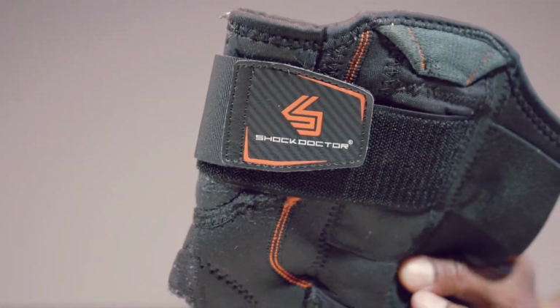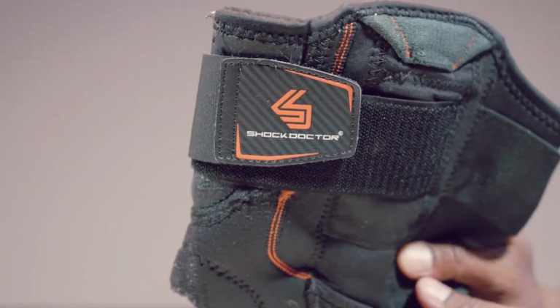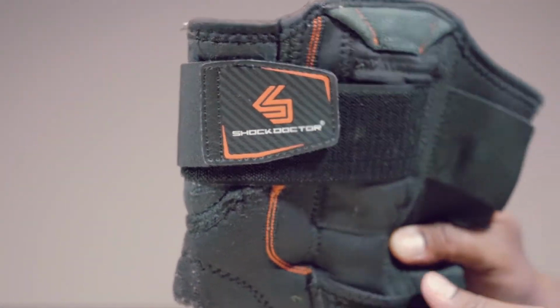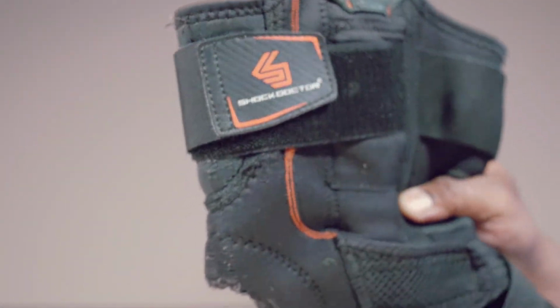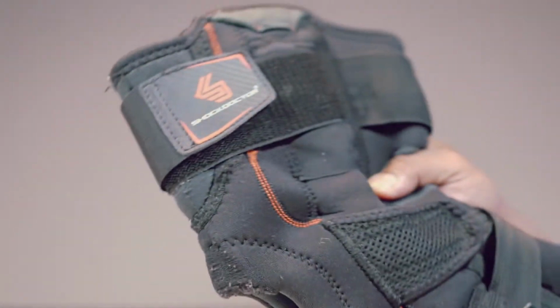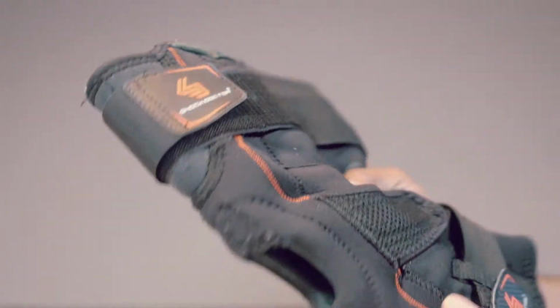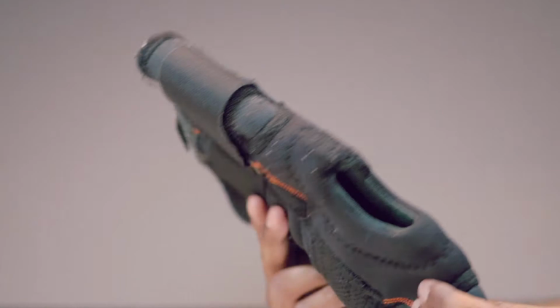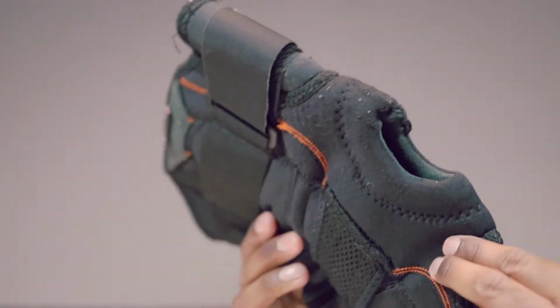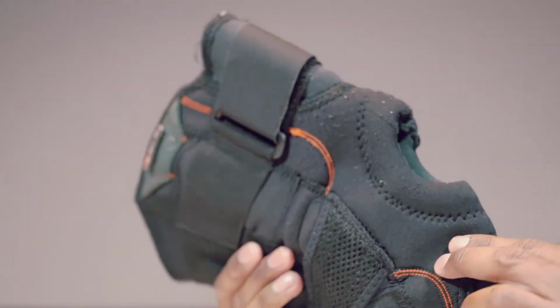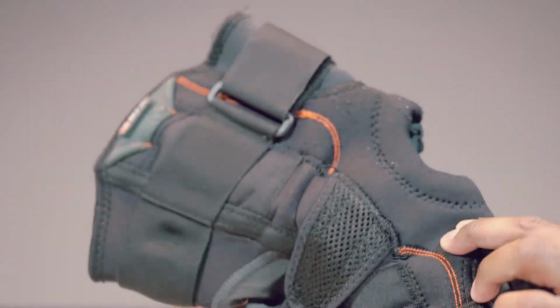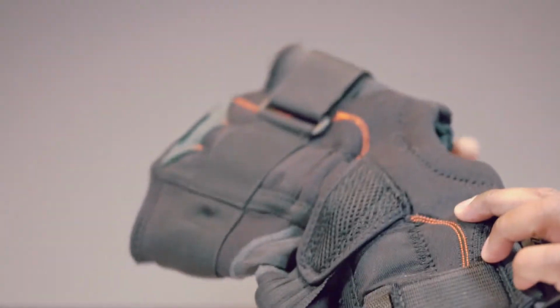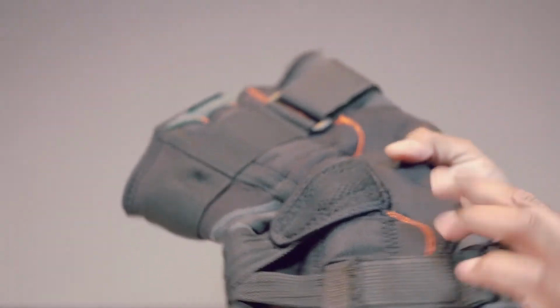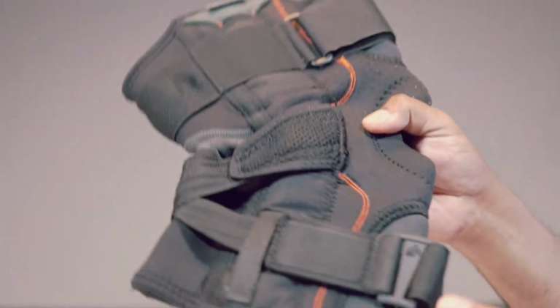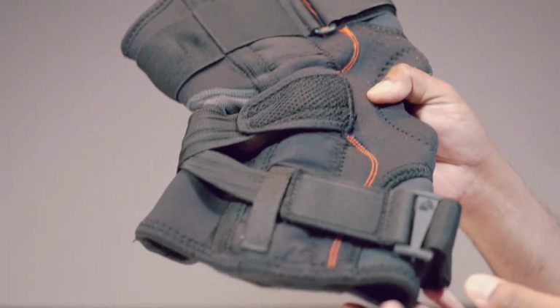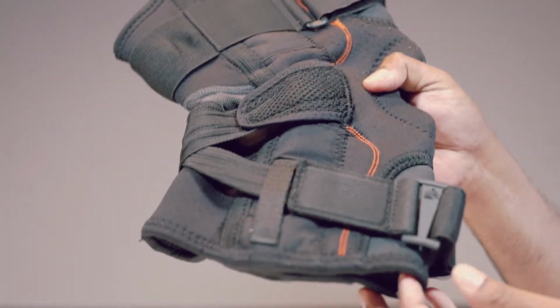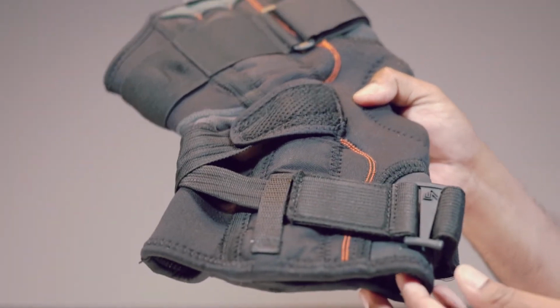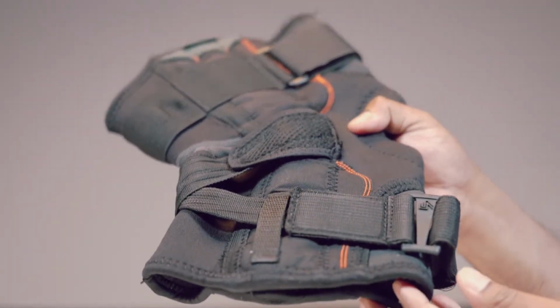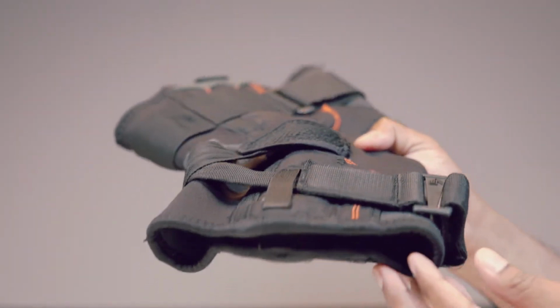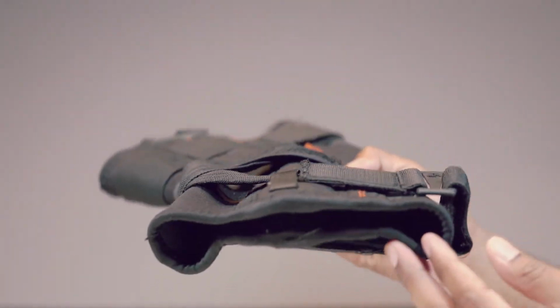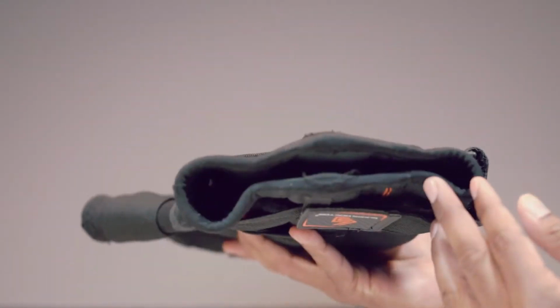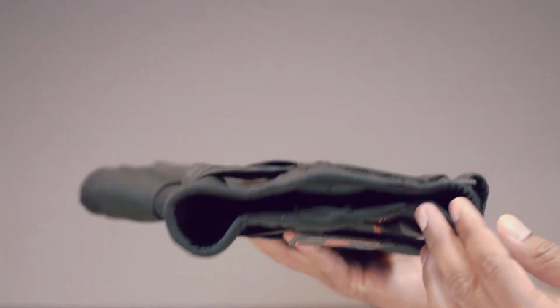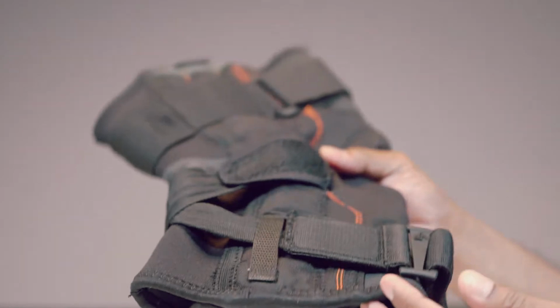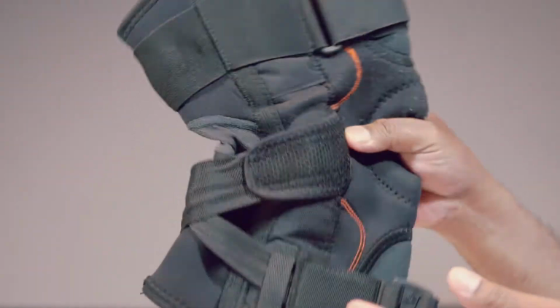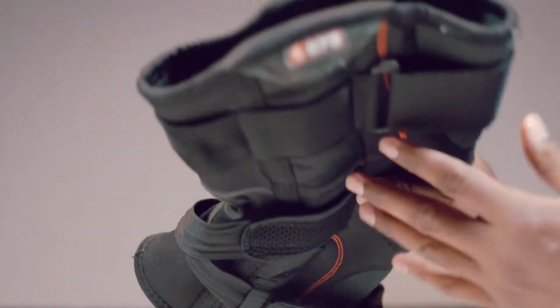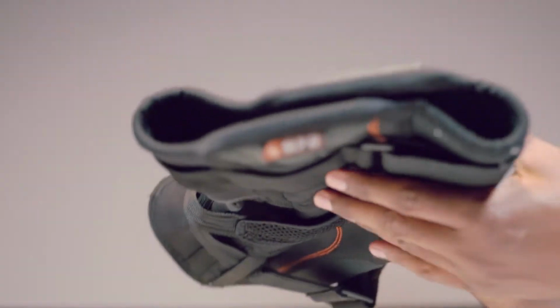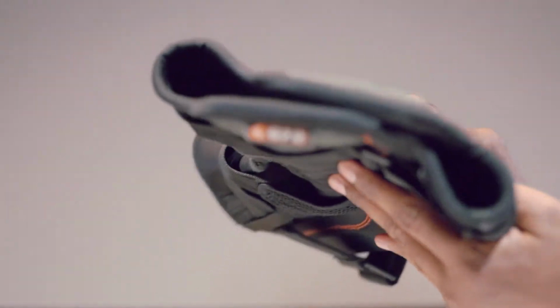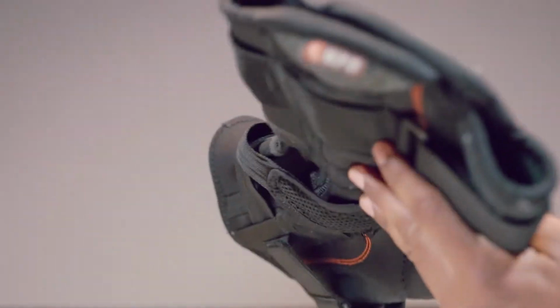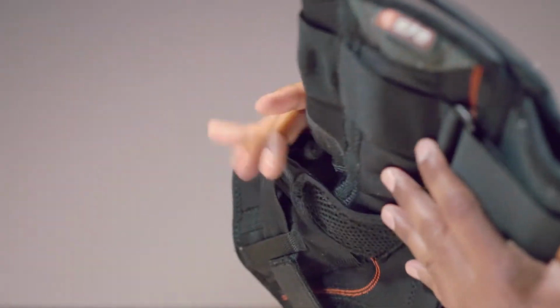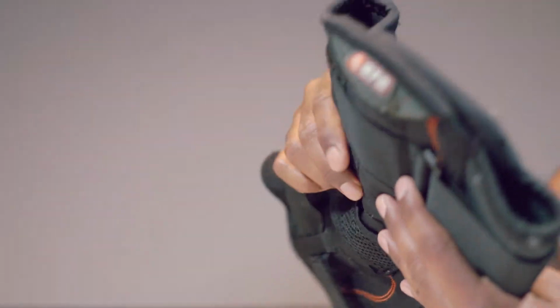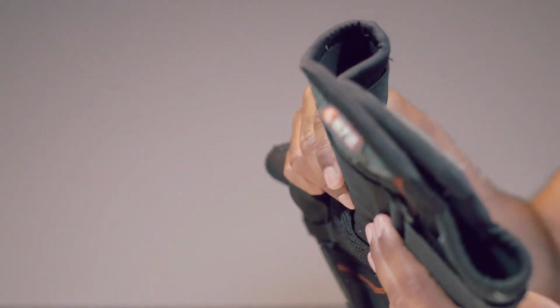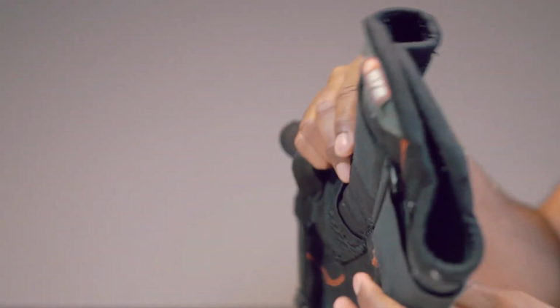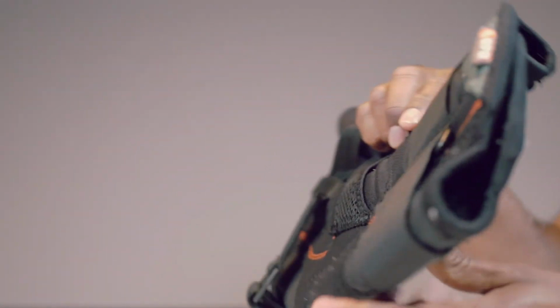Shock Doctor has different performance levels for their products. This ranges from 1 to 3. This is considered as performance level 2 support.